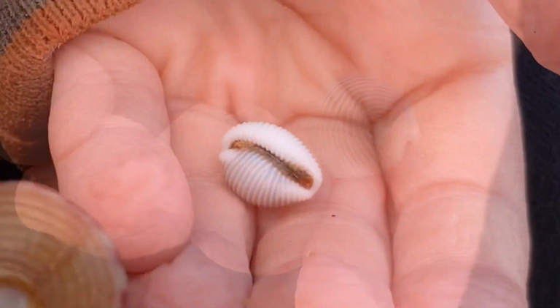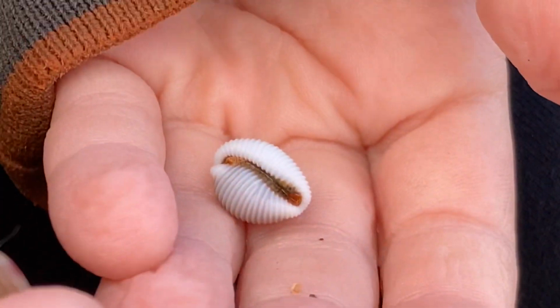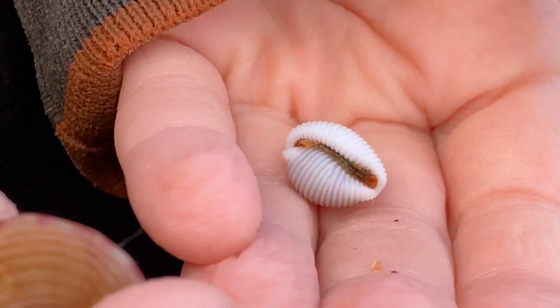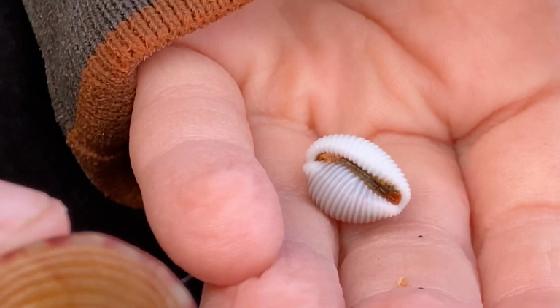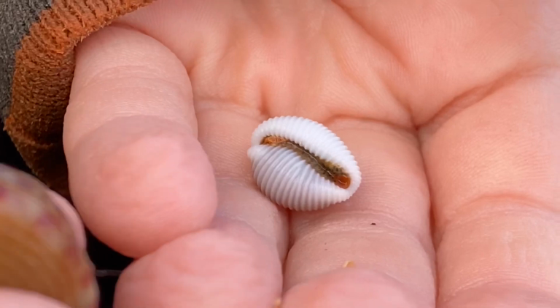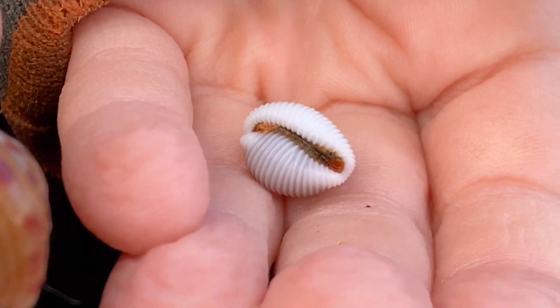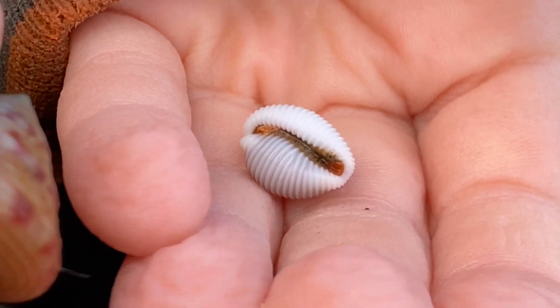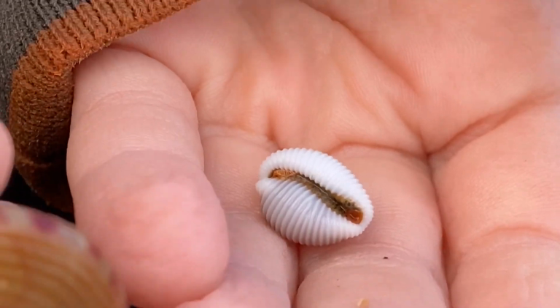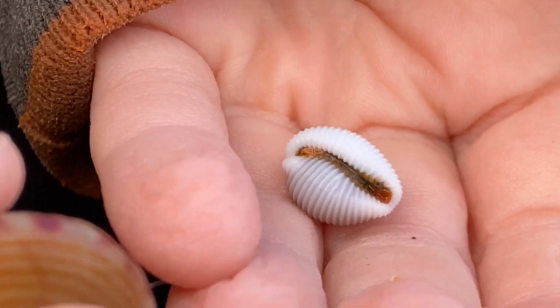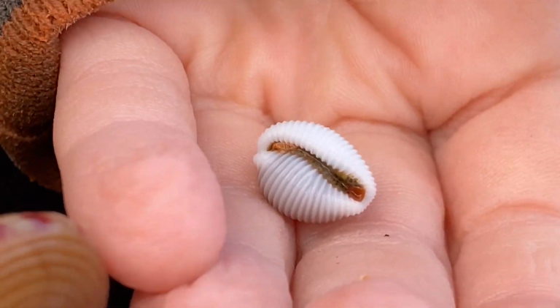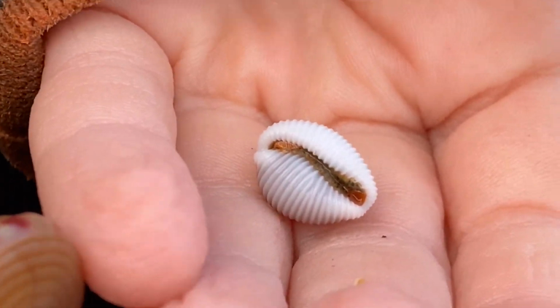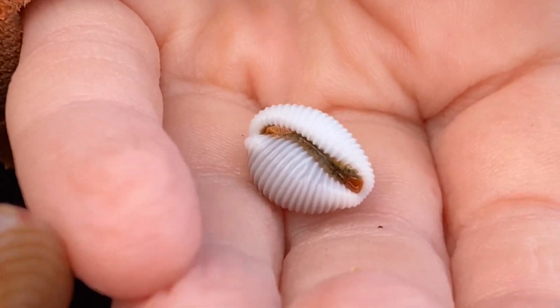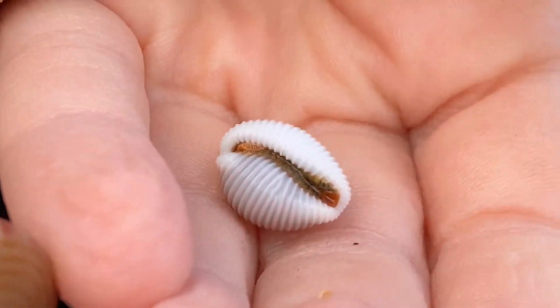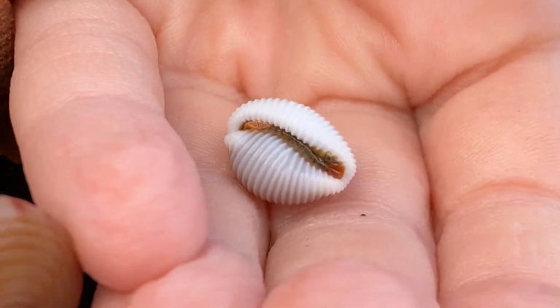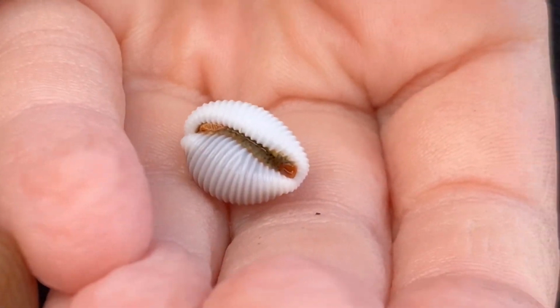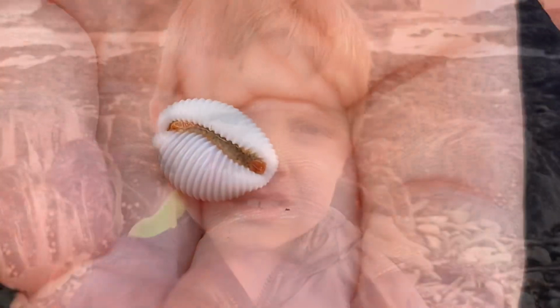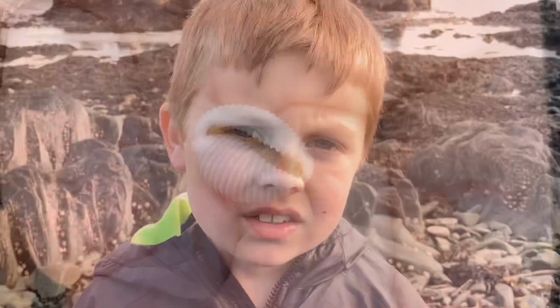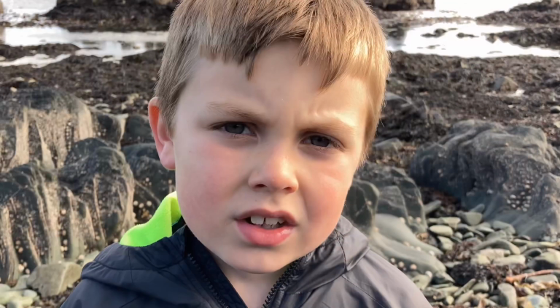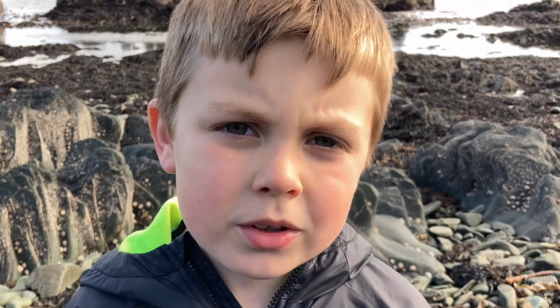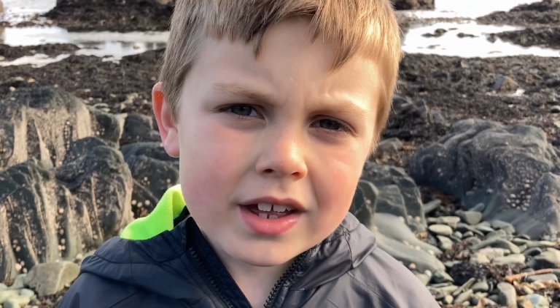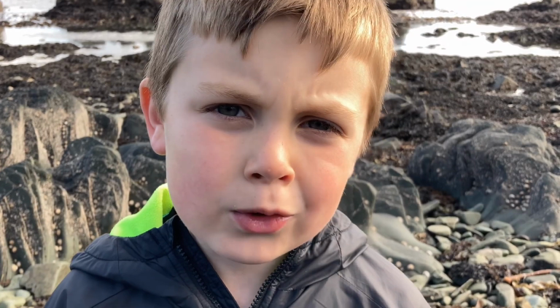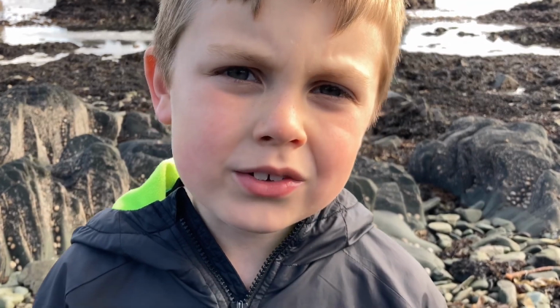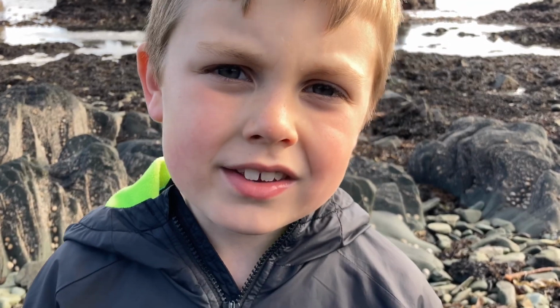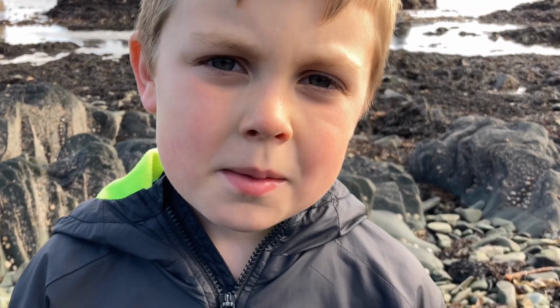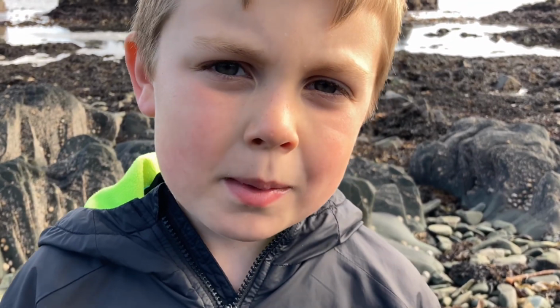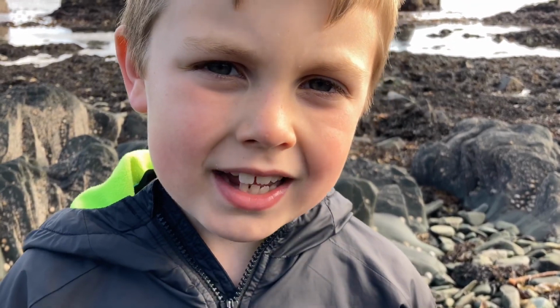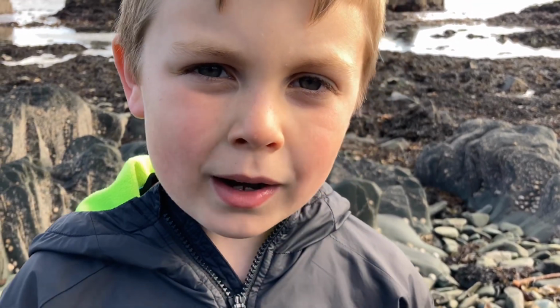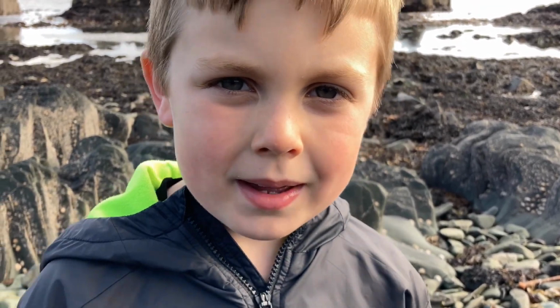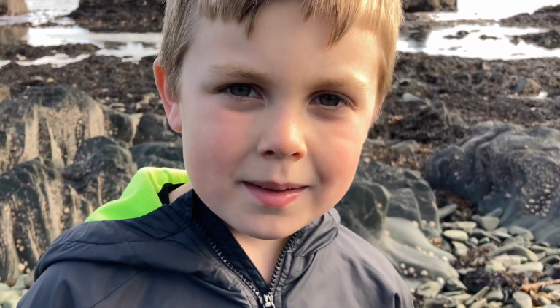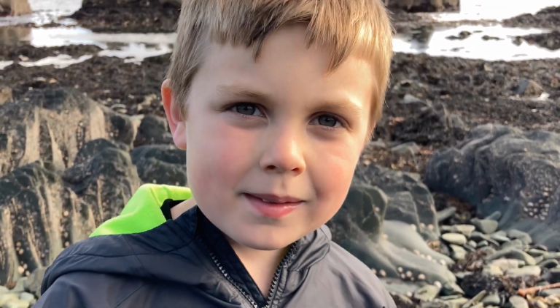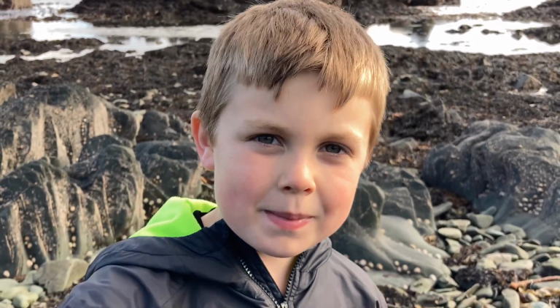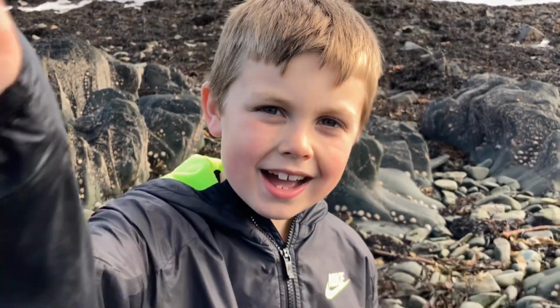Did you know that cowrie shells were once used as currency? Hope you enjoyed that episode of Coastal Kids. Please remember to like and subscribe. Bye!